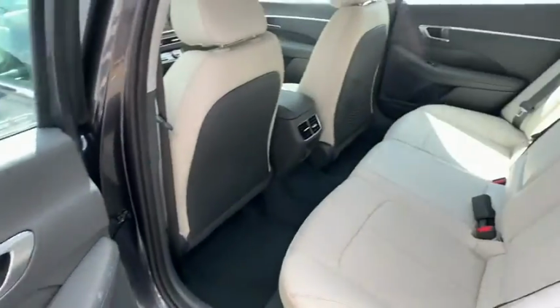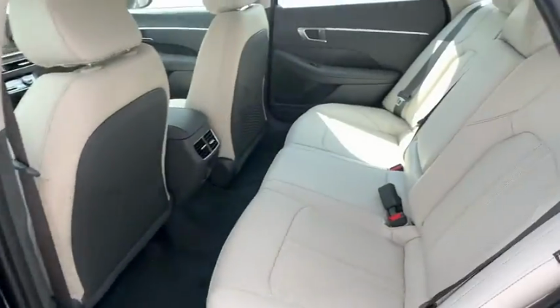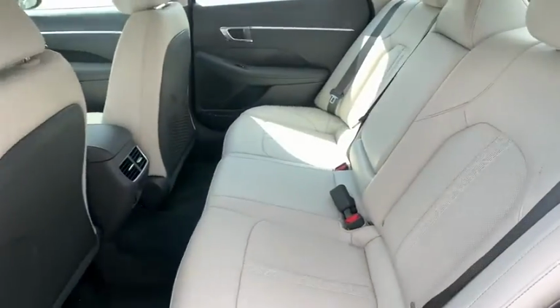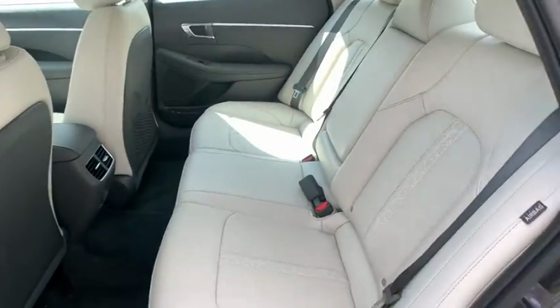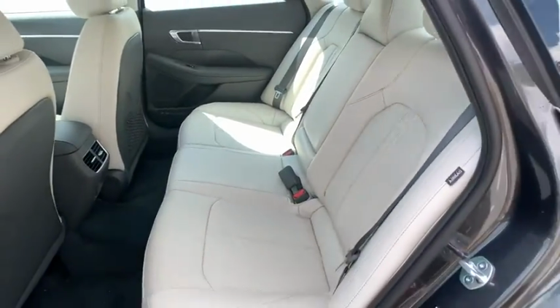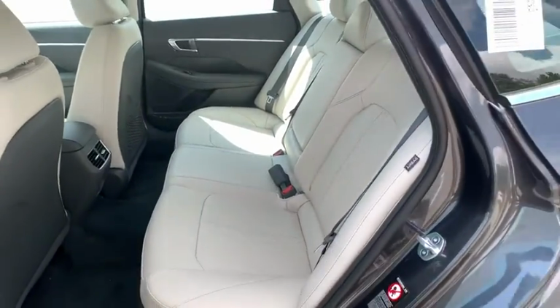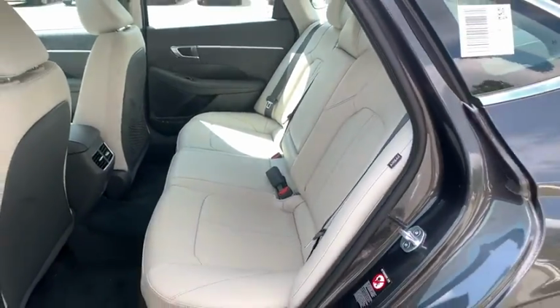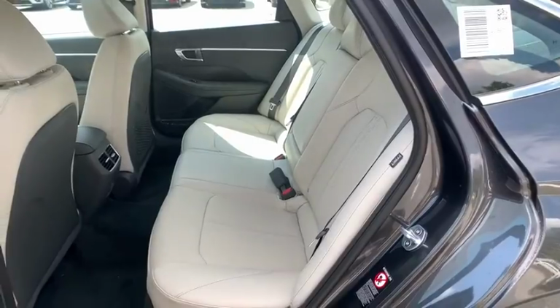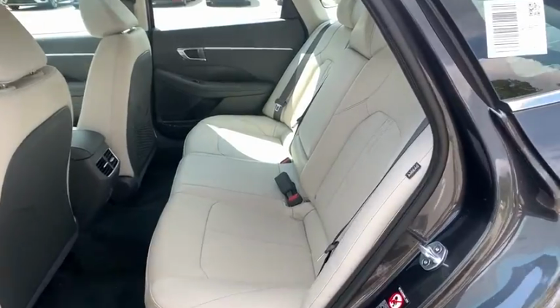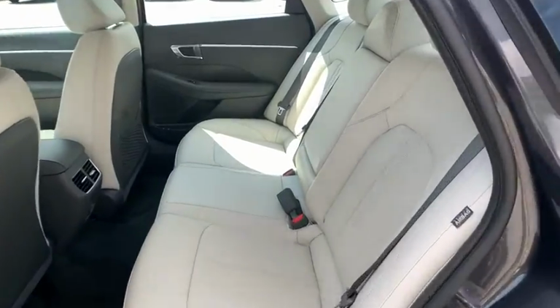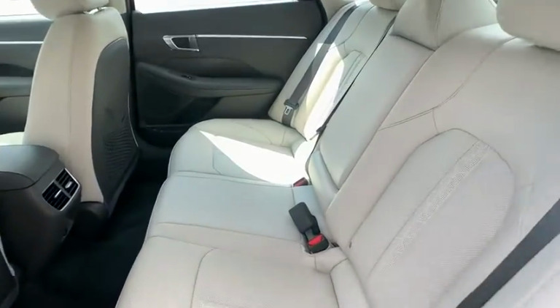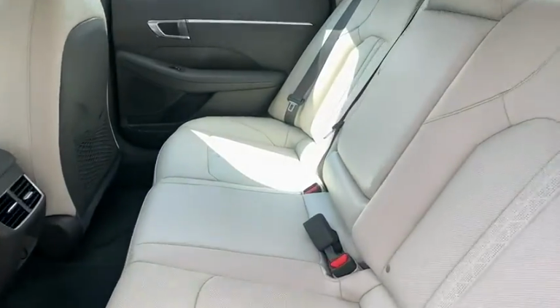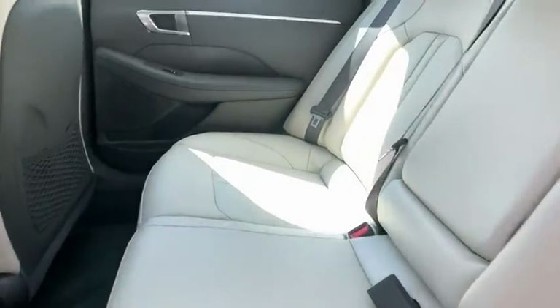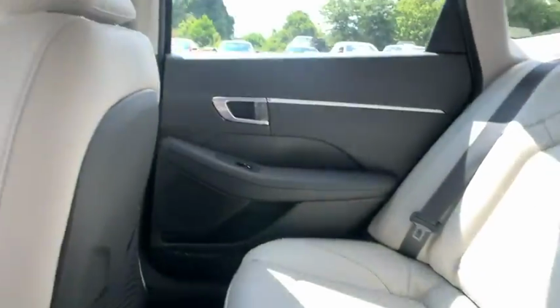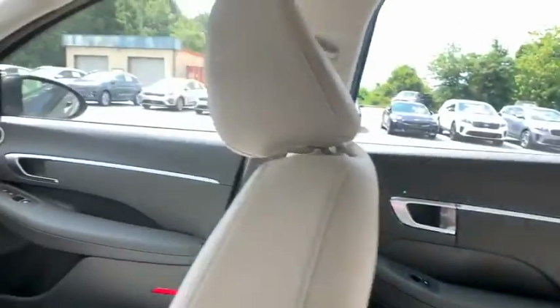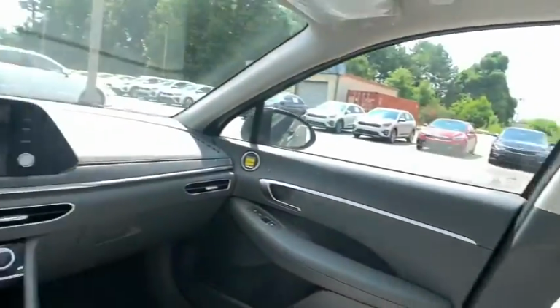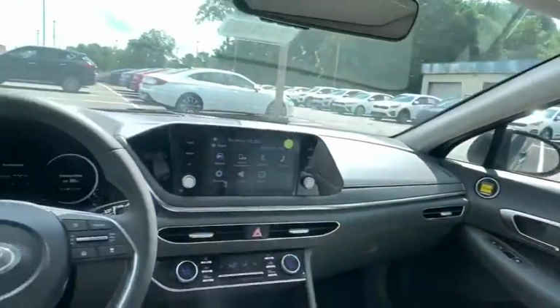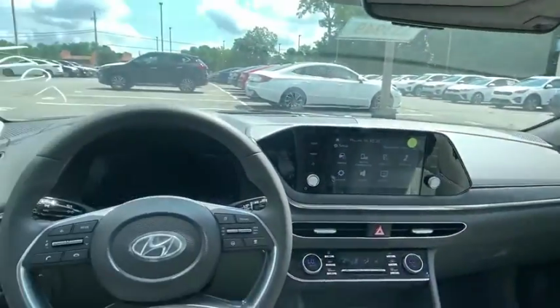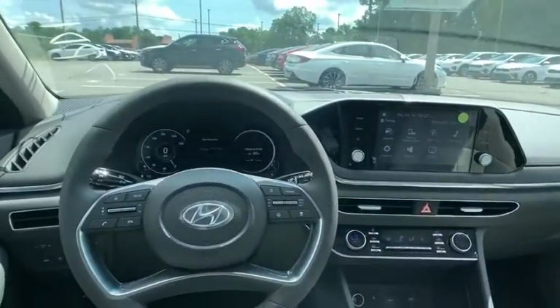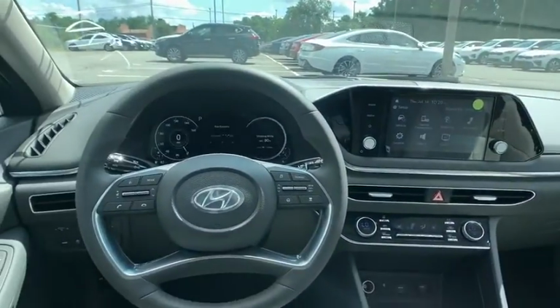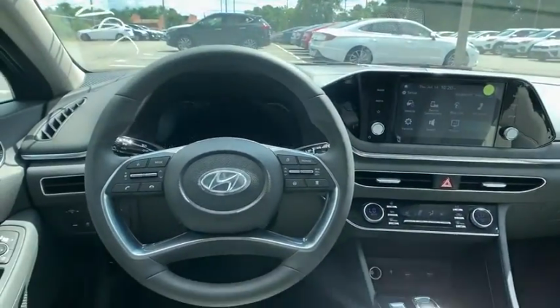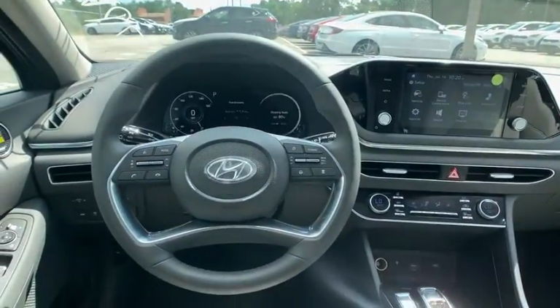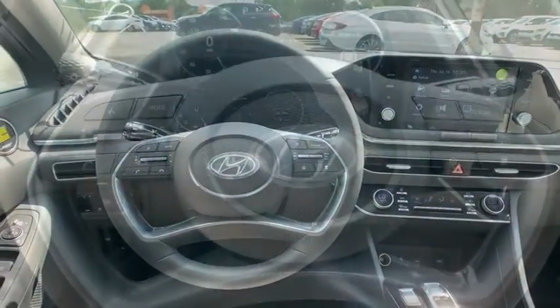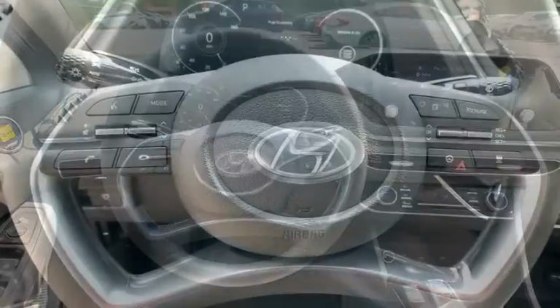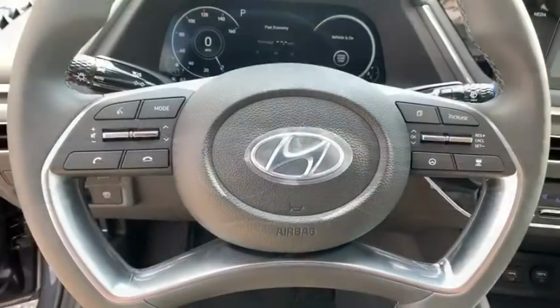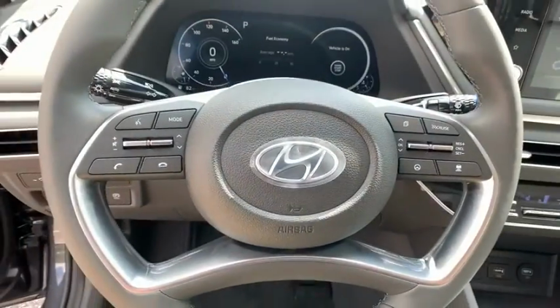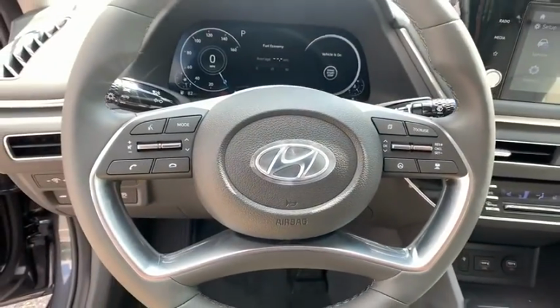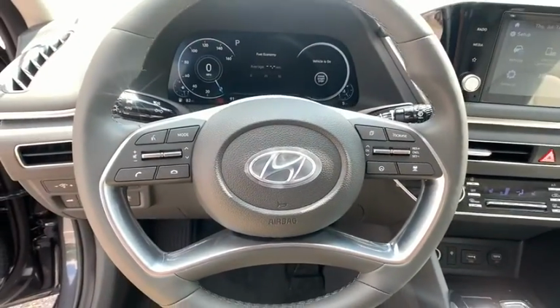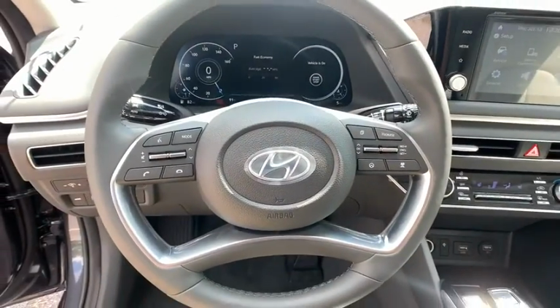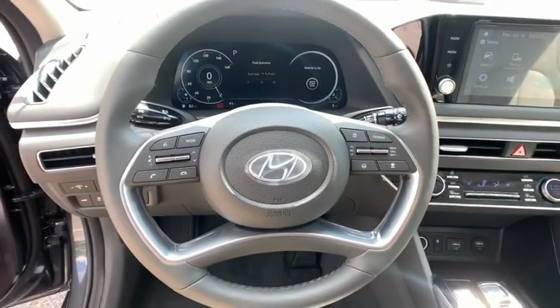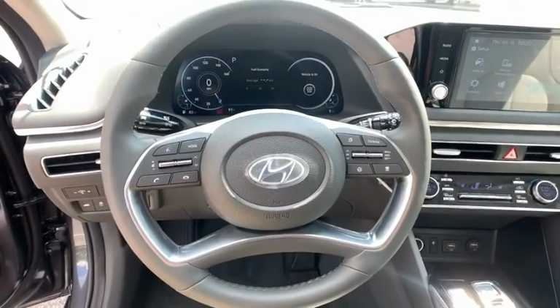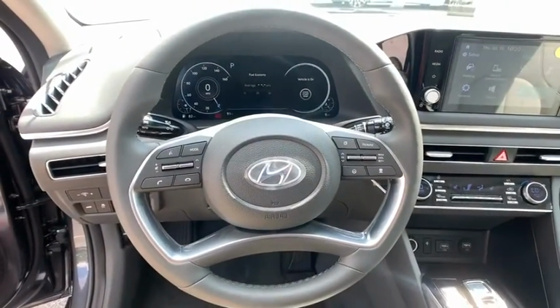Bluetooth, adjustable steering wheel, front wheel drive, power steering, aluminum wheels, four-wheel disc brakes, cruise control, keyless start, climate control, and rear defrost.